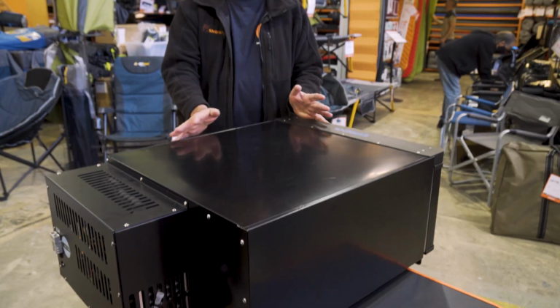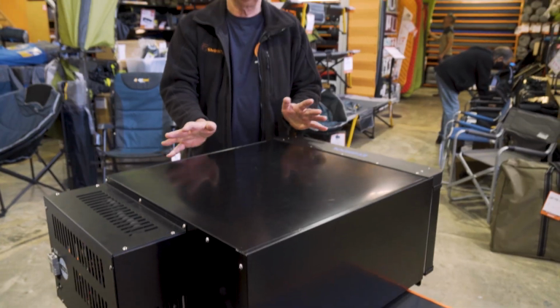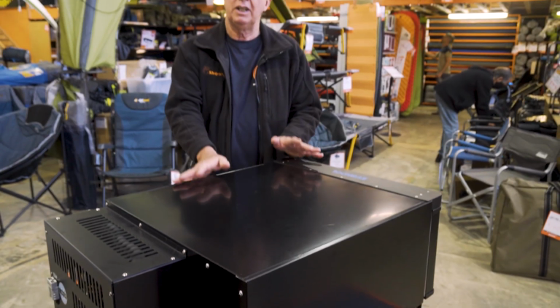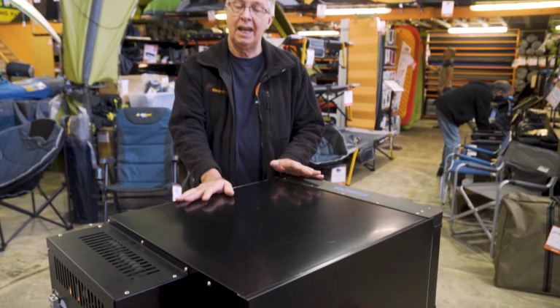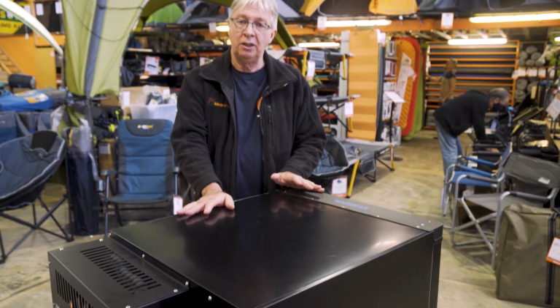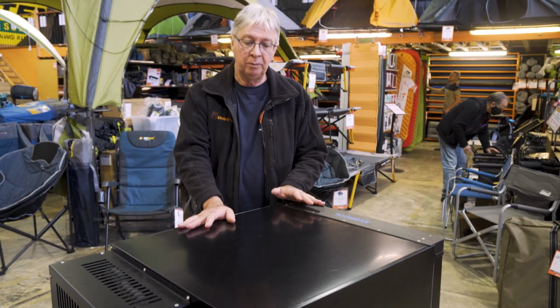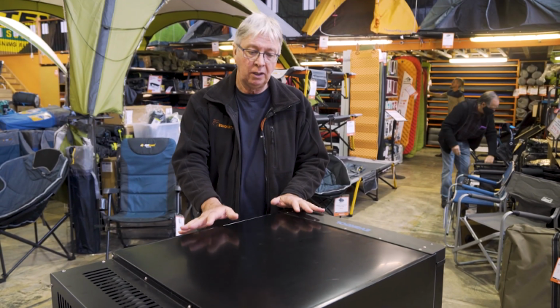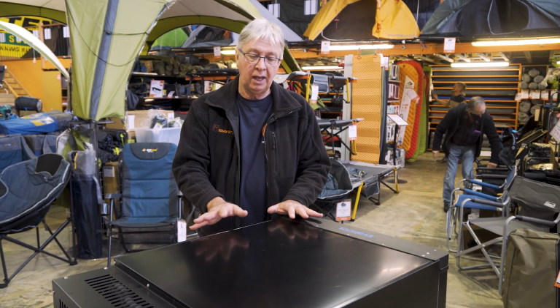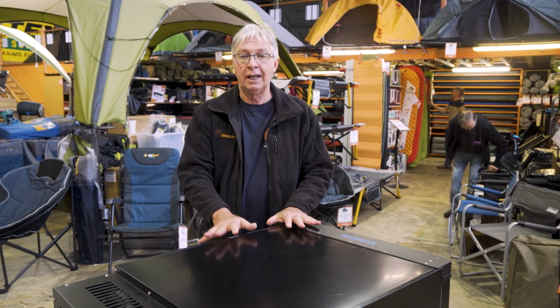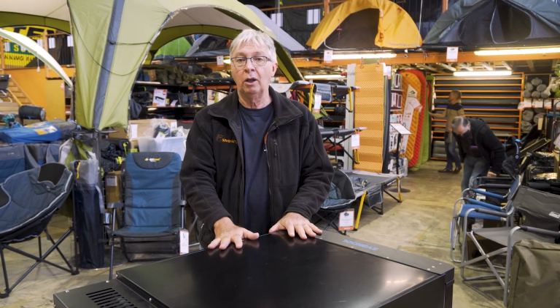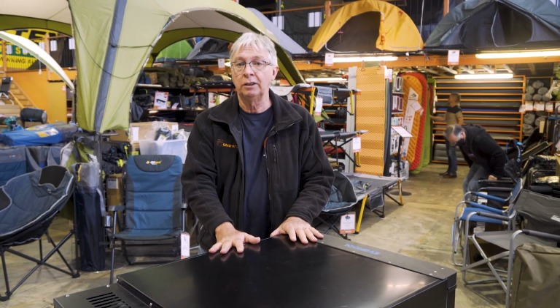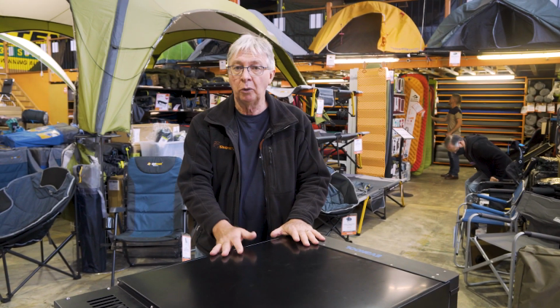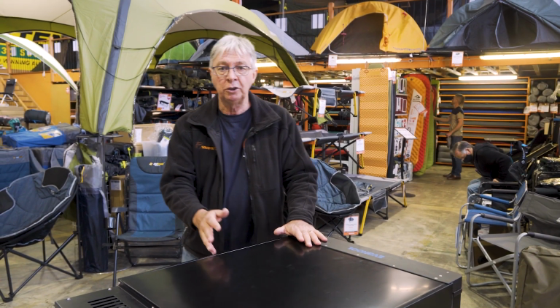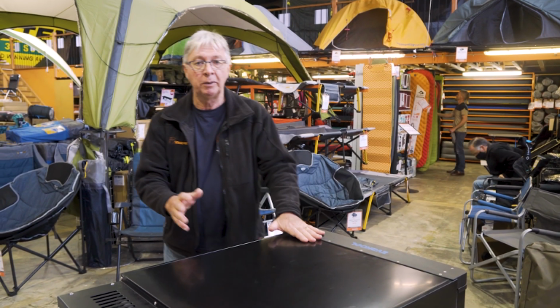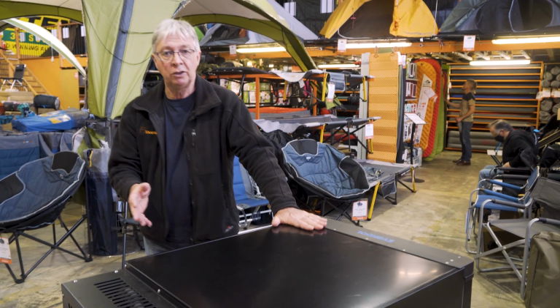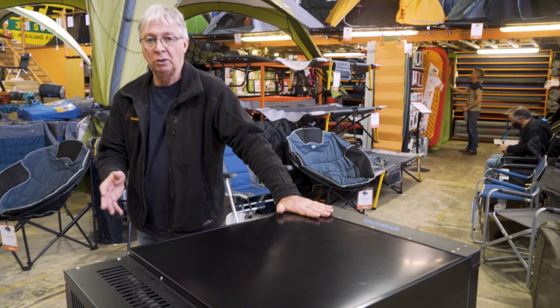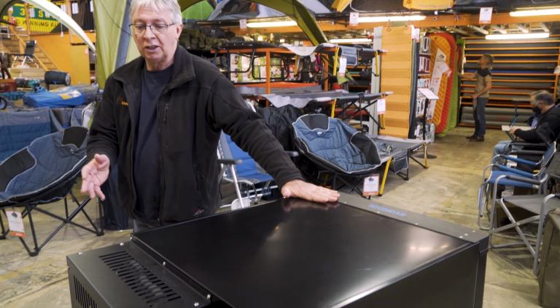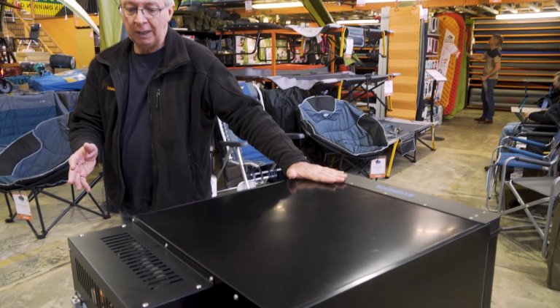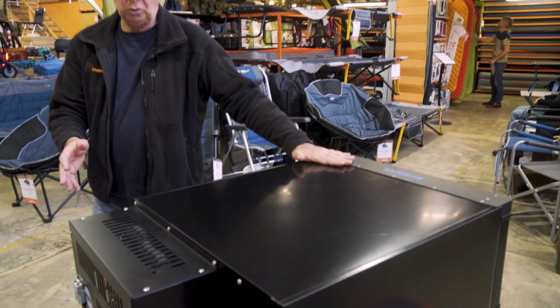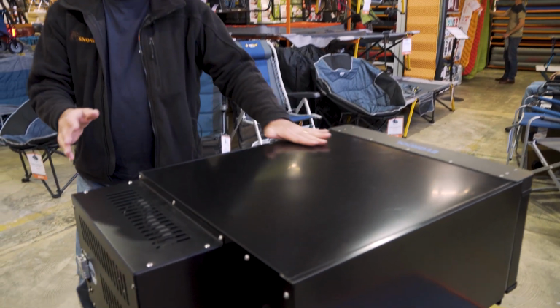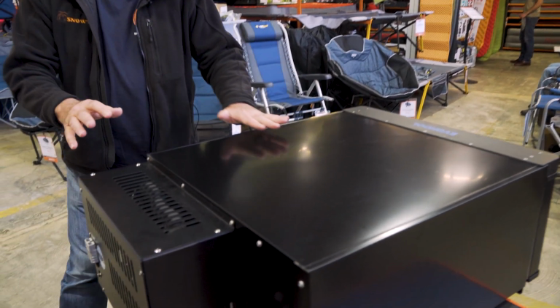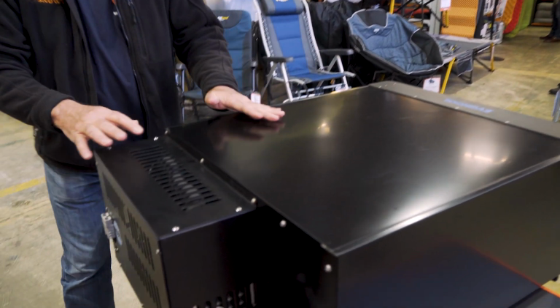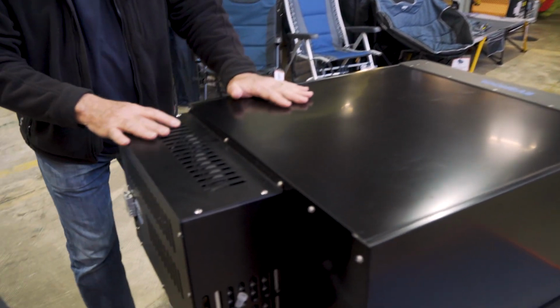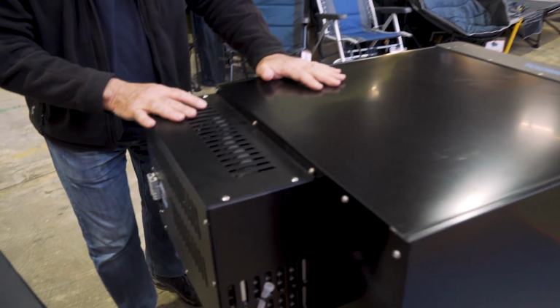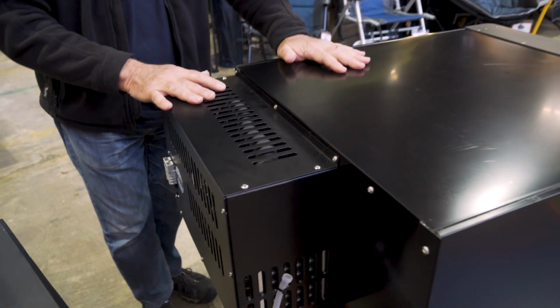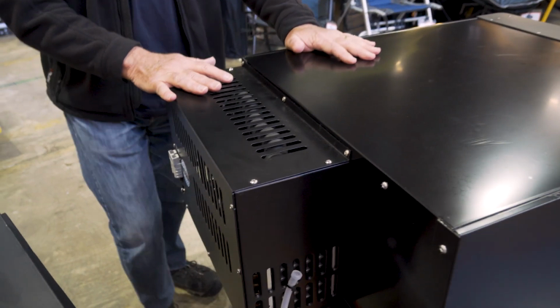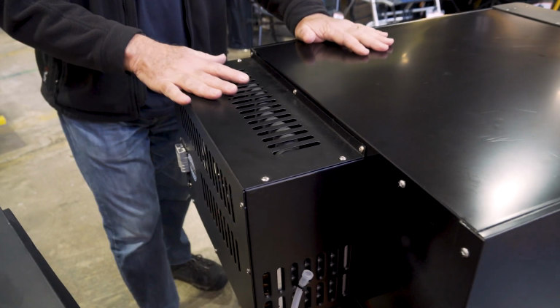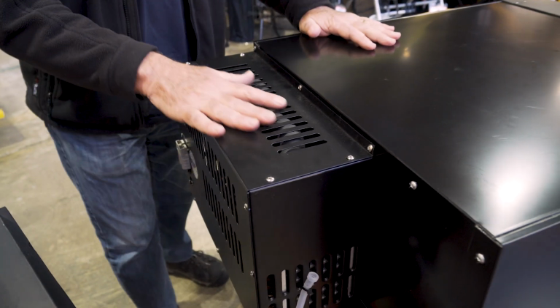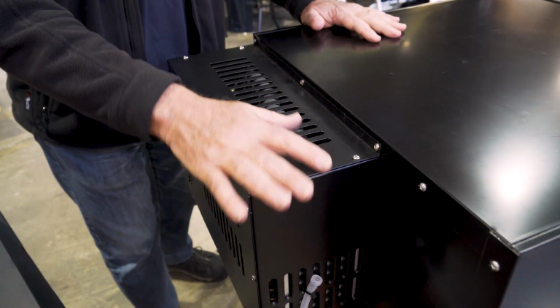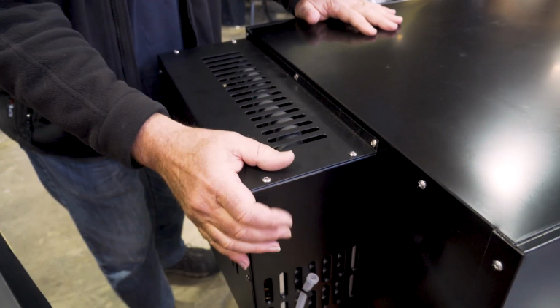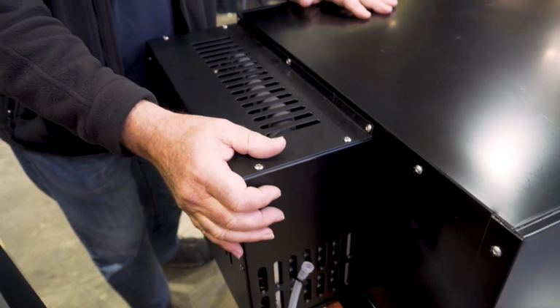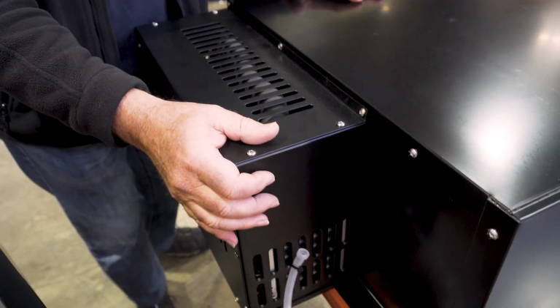Now this is a freestanding unit. You can enclose it if you wanted to, but if you do, just make sure you leave adequate ventilation around the compressor so it doesn't overheat.